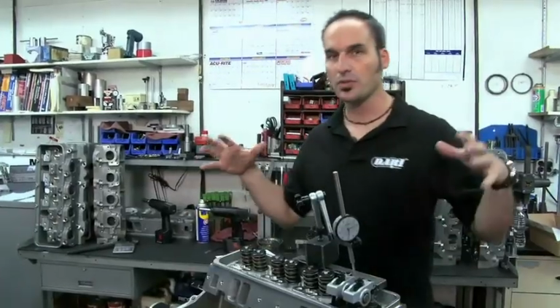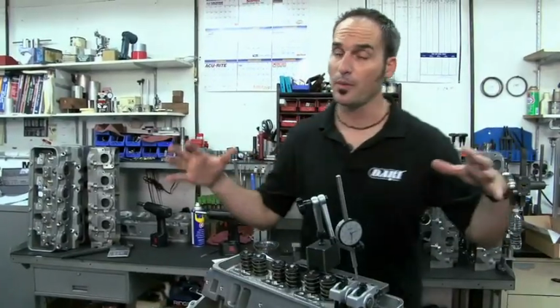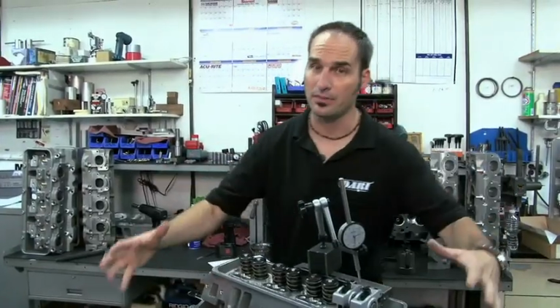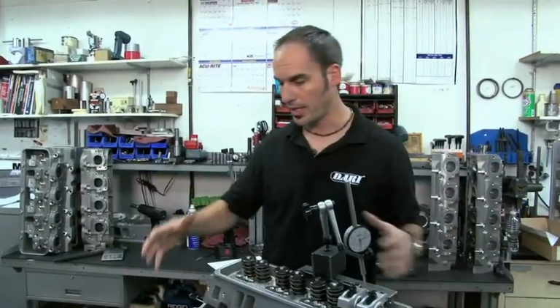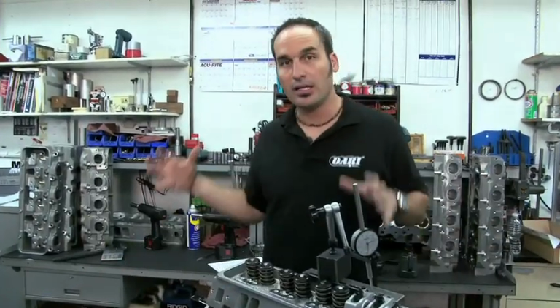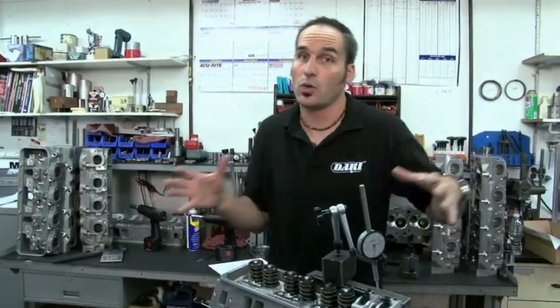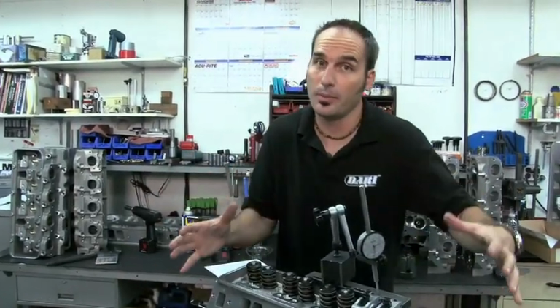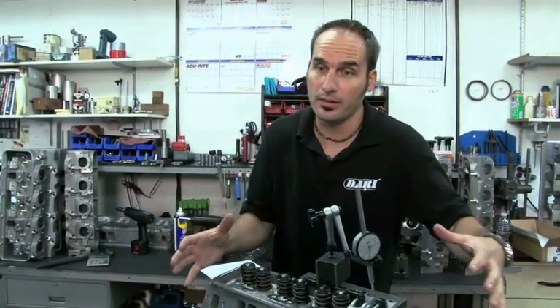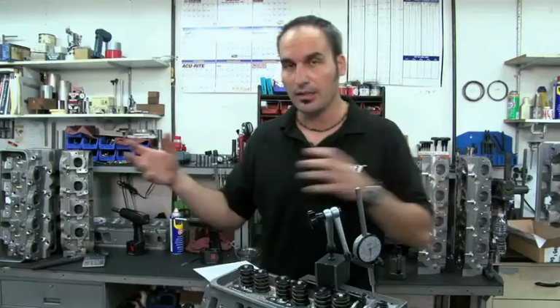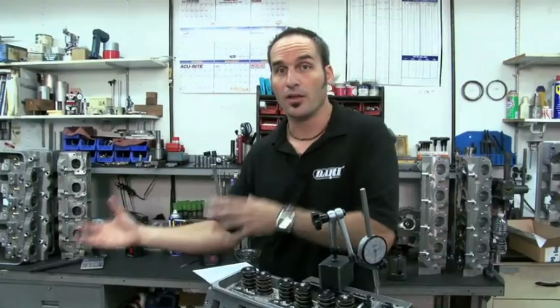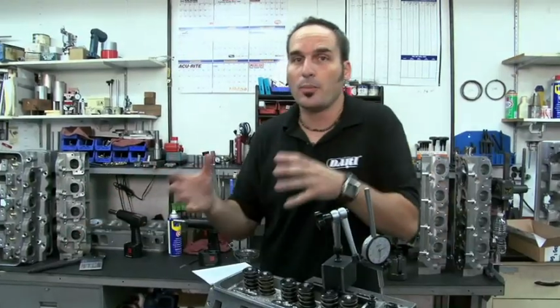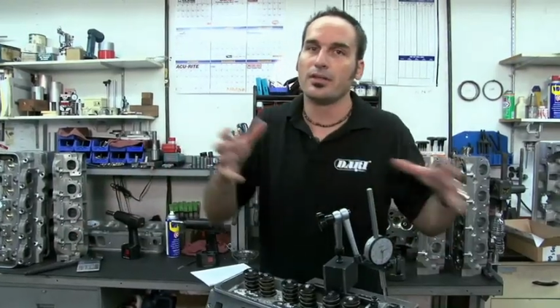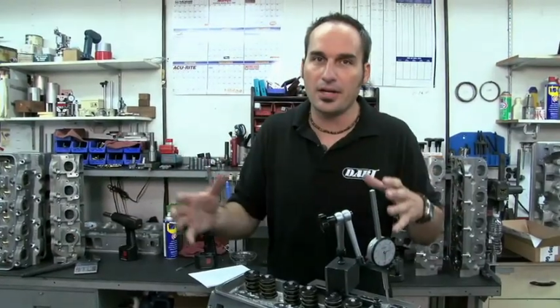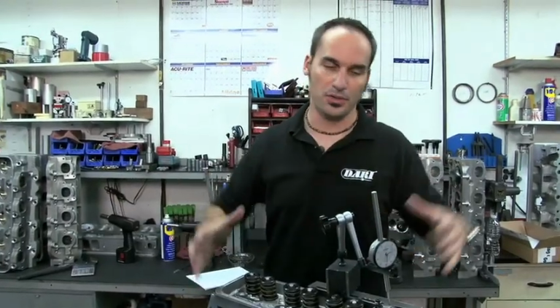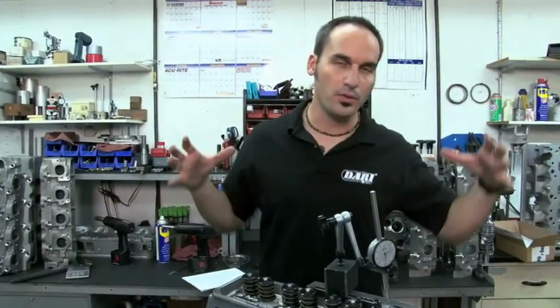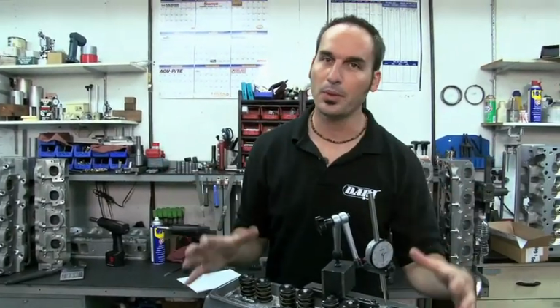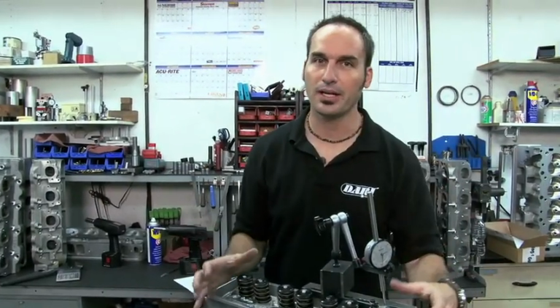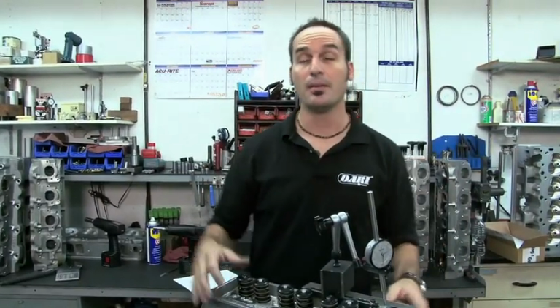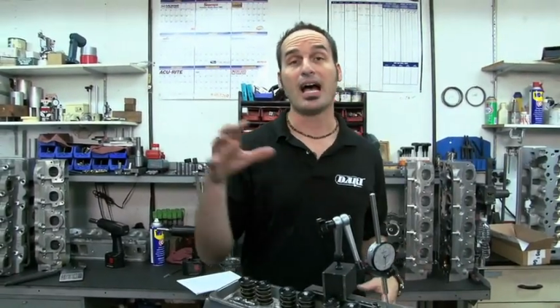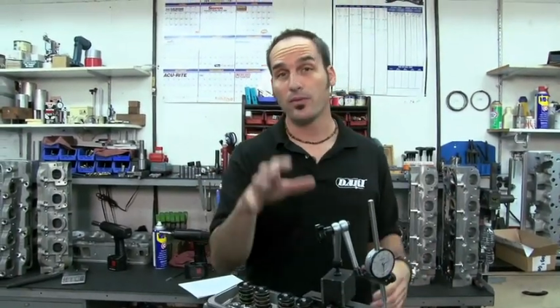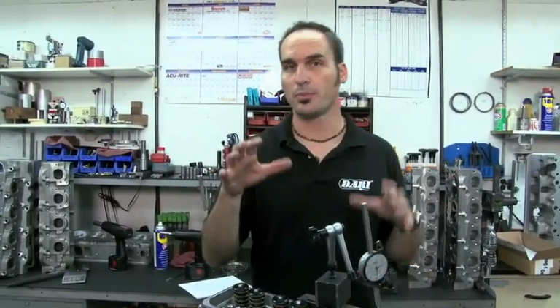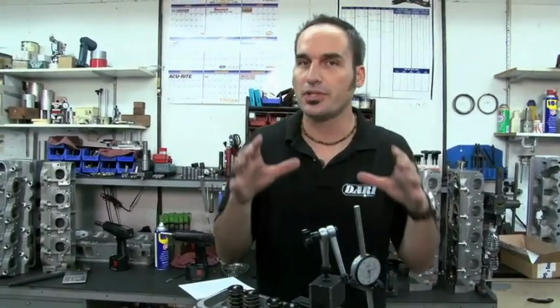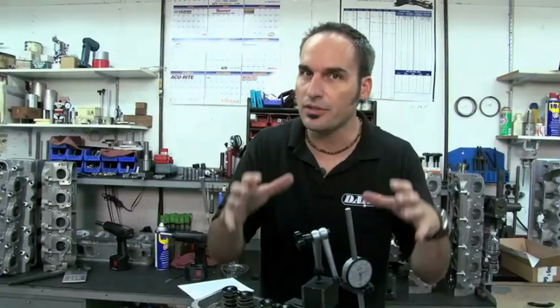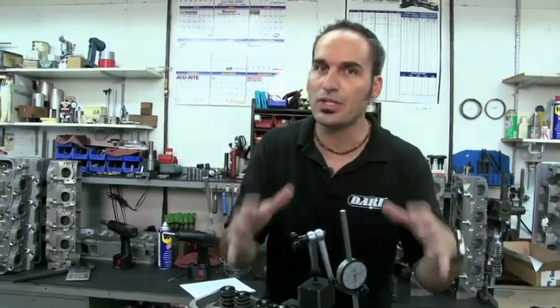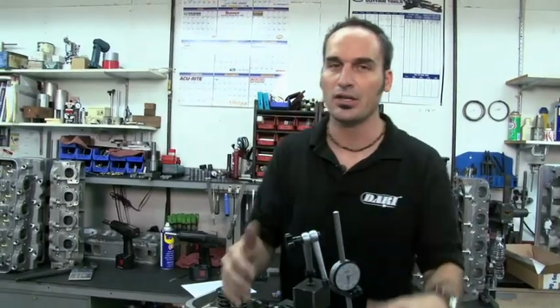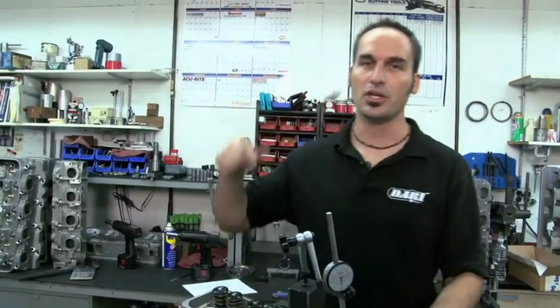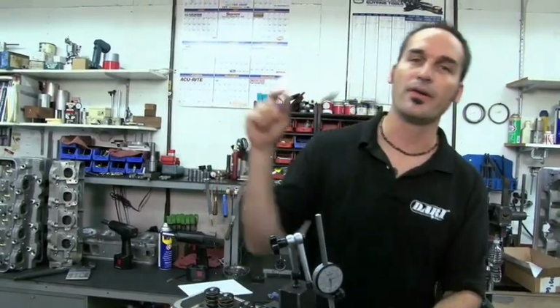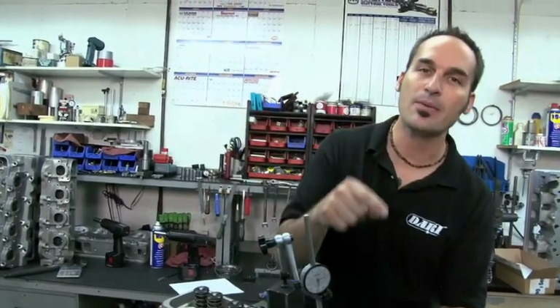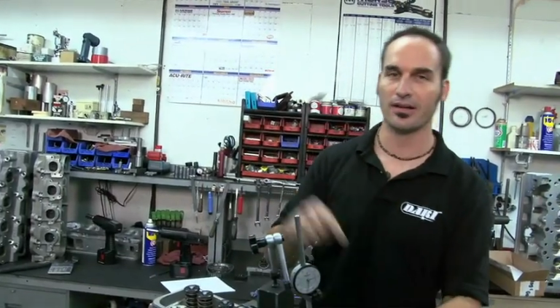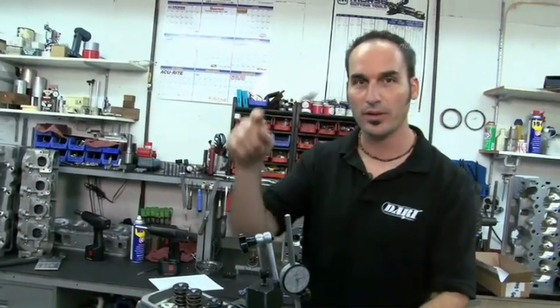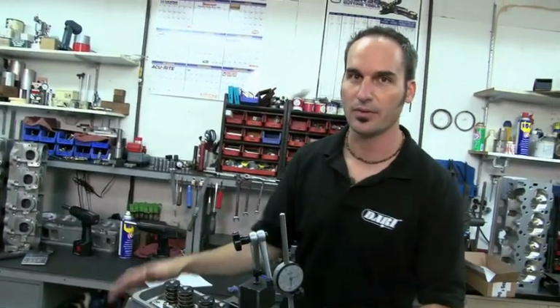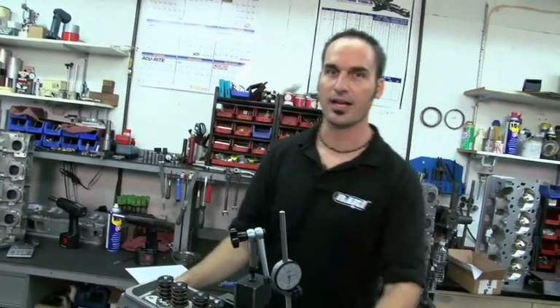So those are all the pieces — getting your quality part, getting all the other parts and the interactions, so you can really put it together and make a high-performance precision machine that you can go out there and hammer on and really have a good time.